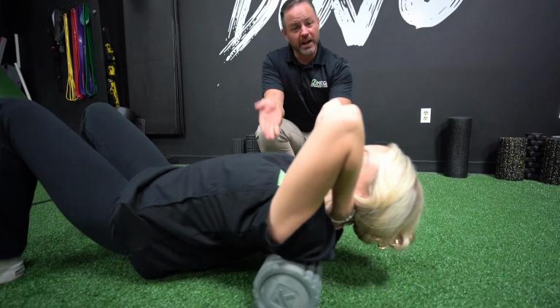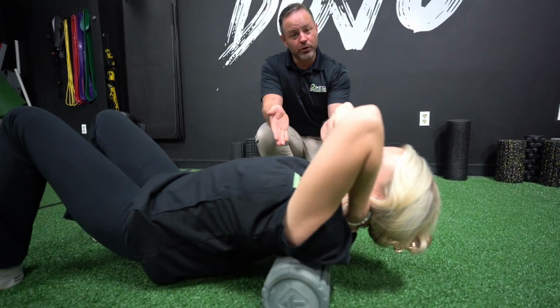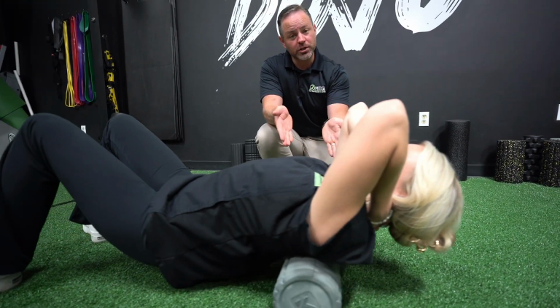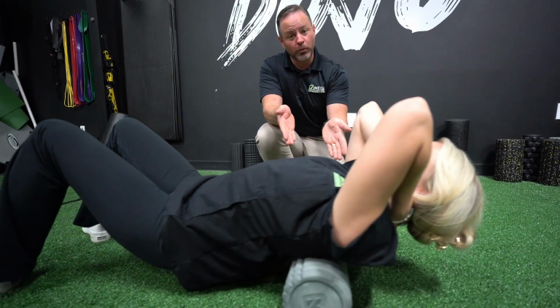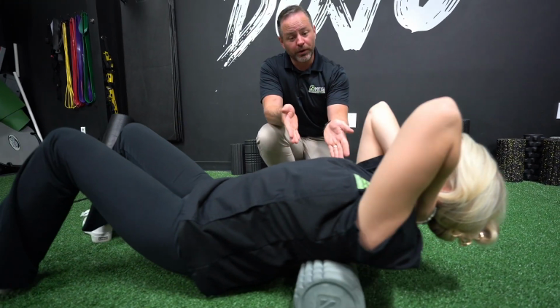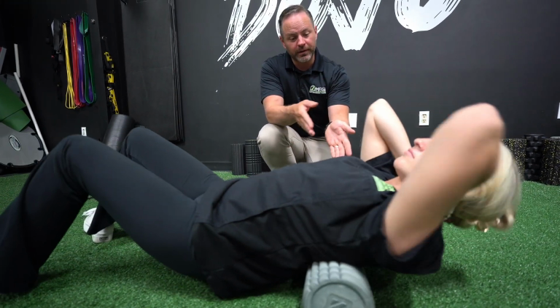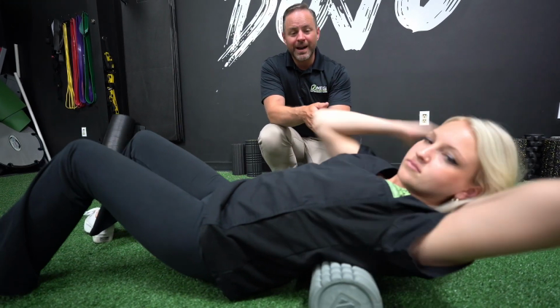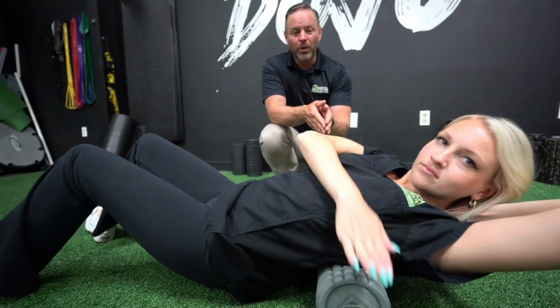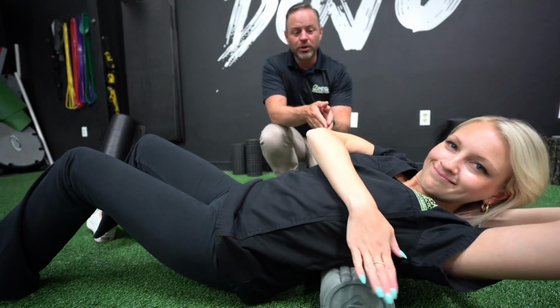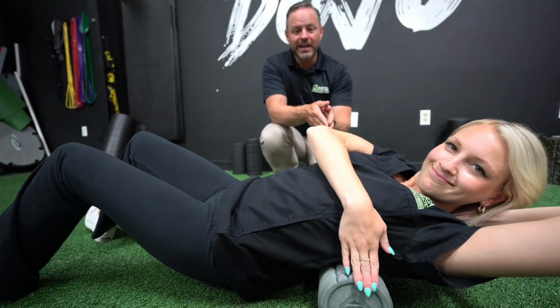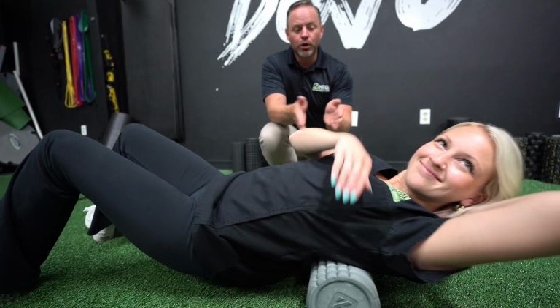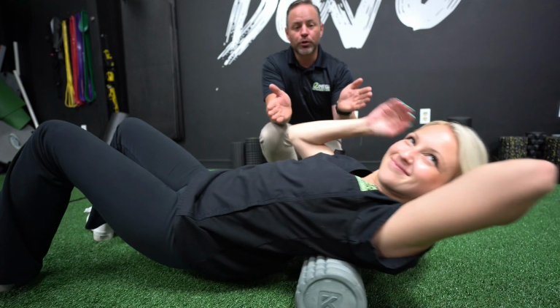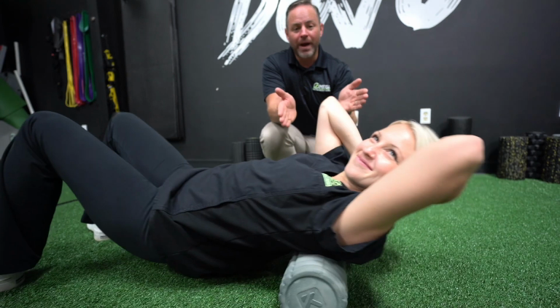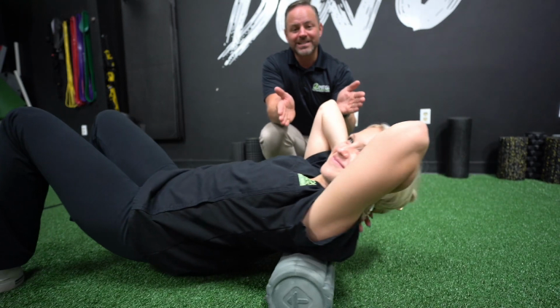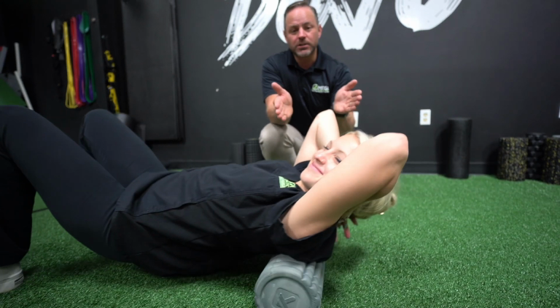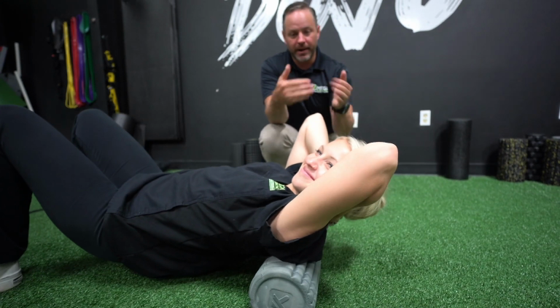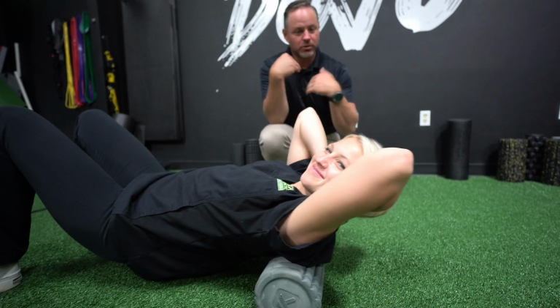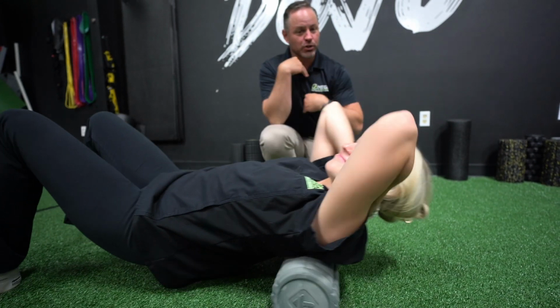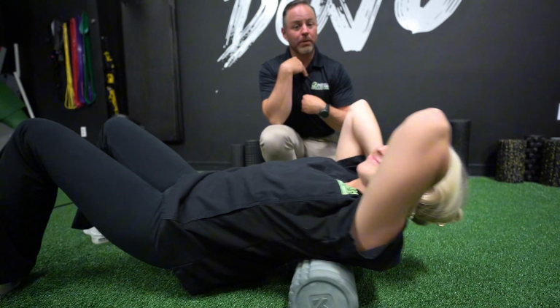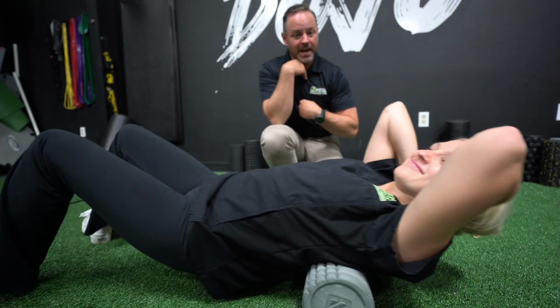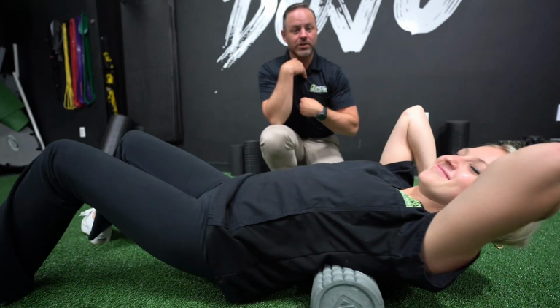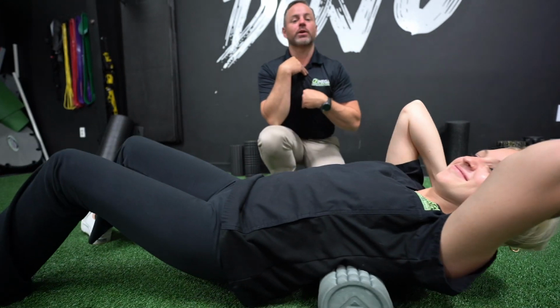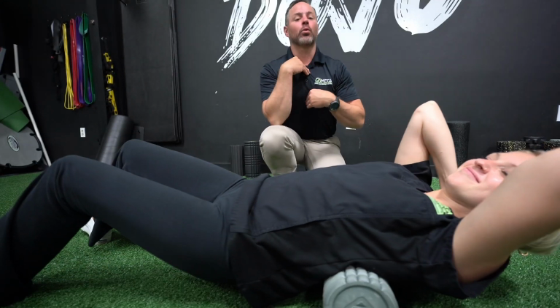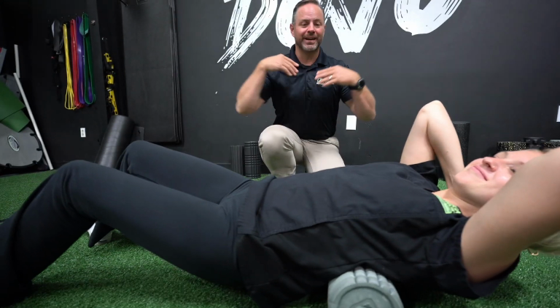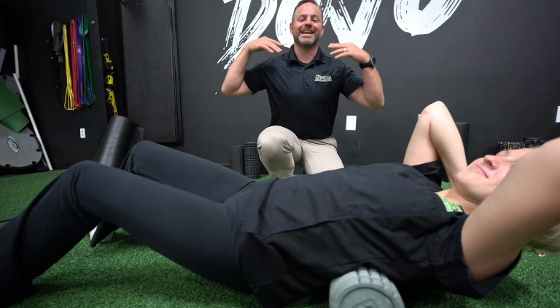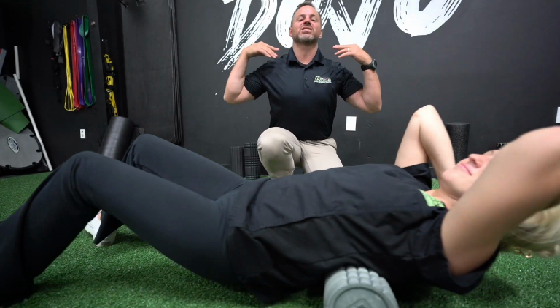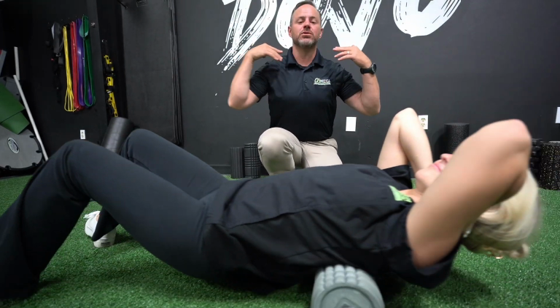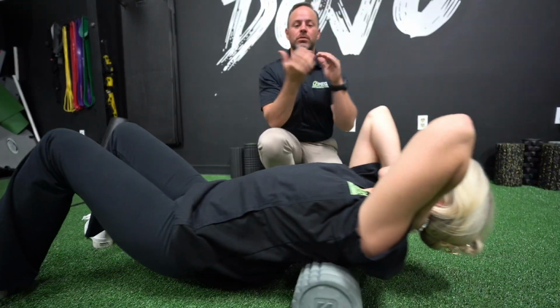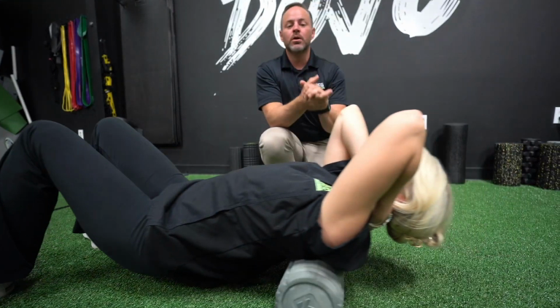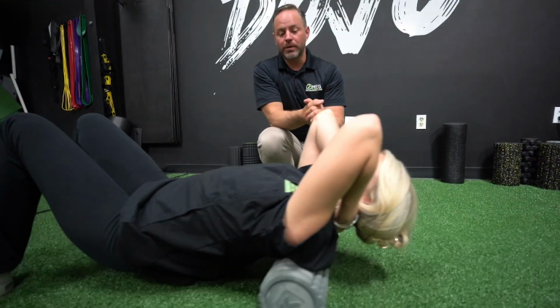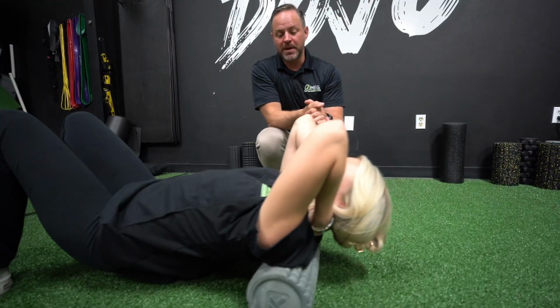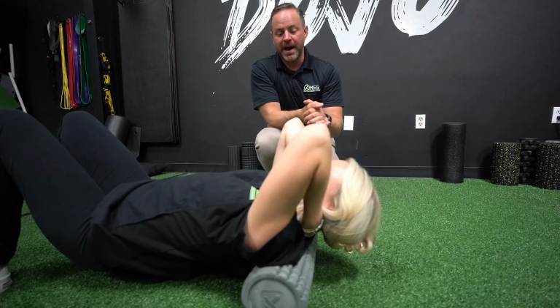Get out your foam roller and hit your thoracic spine — your ribcage — and work on getting that extension through that mid back.